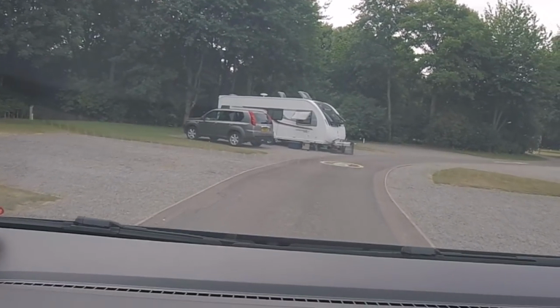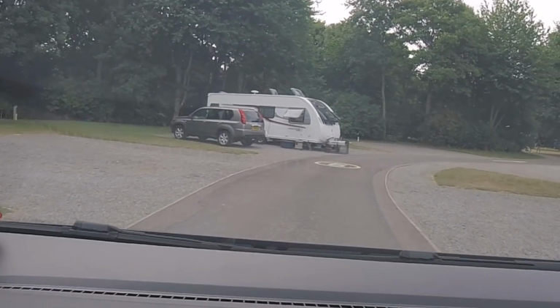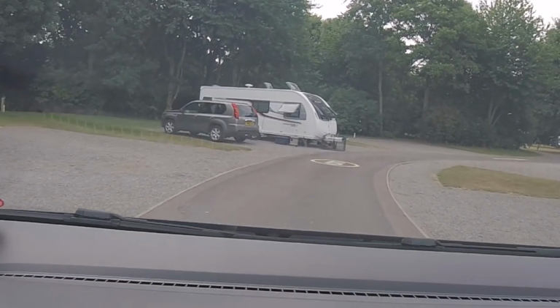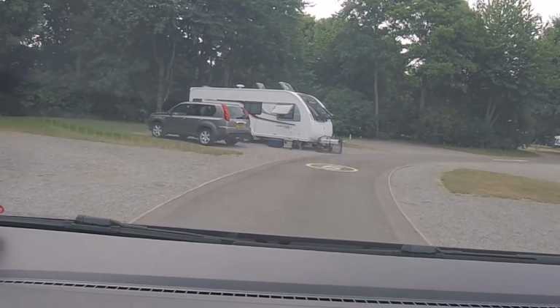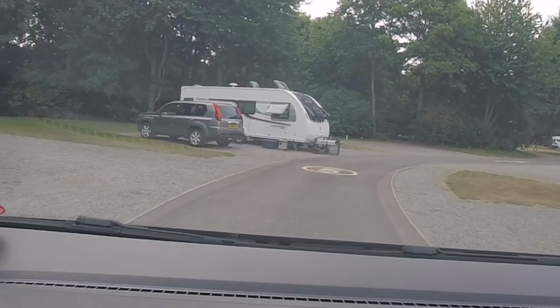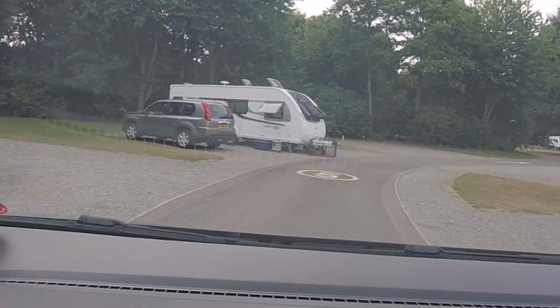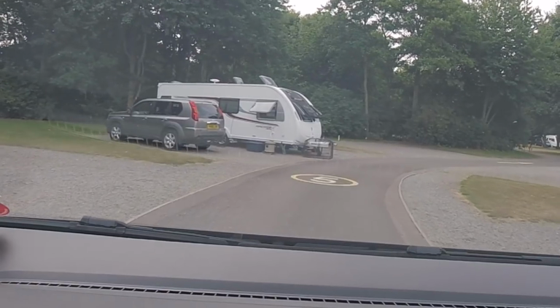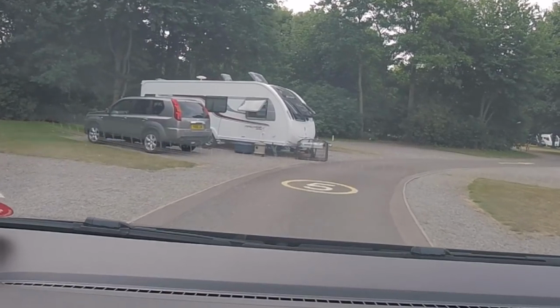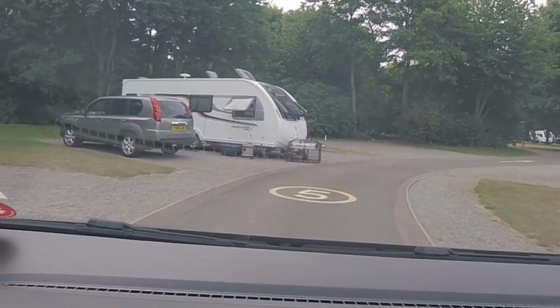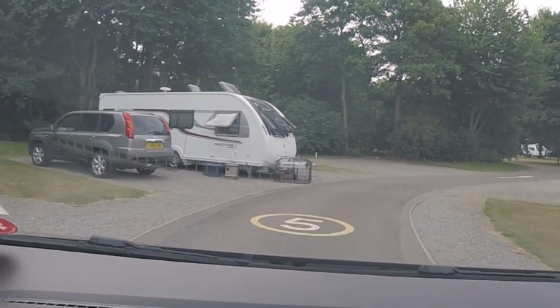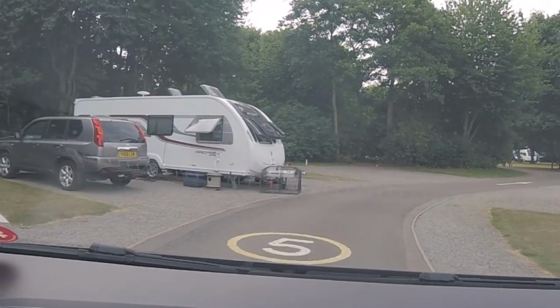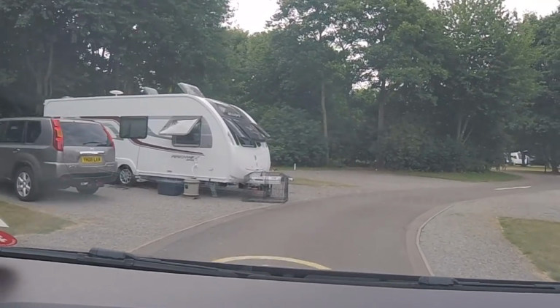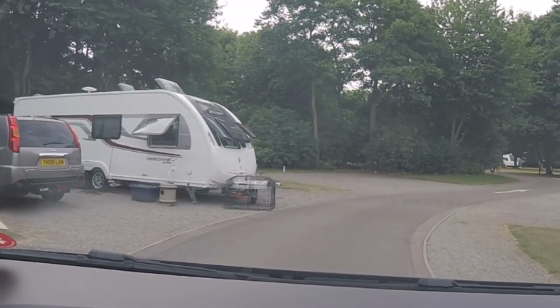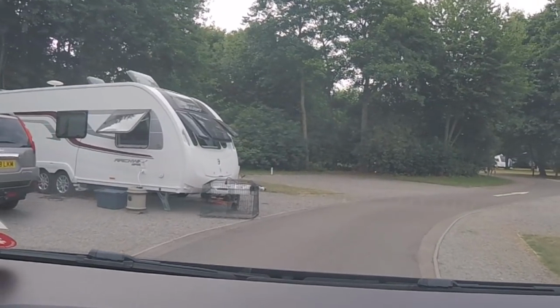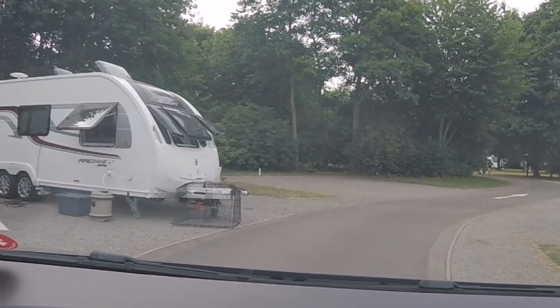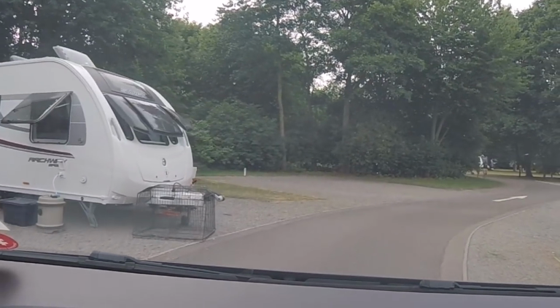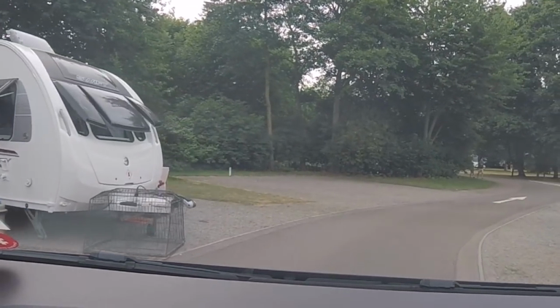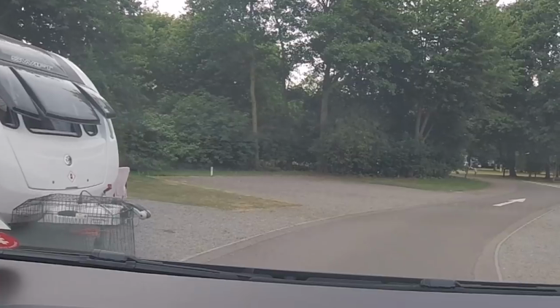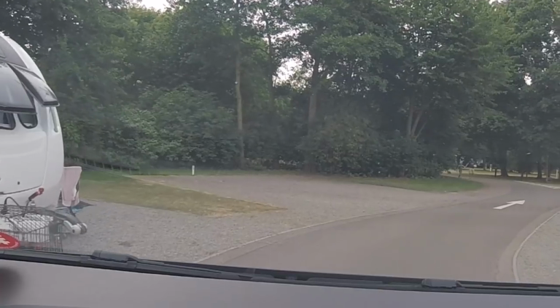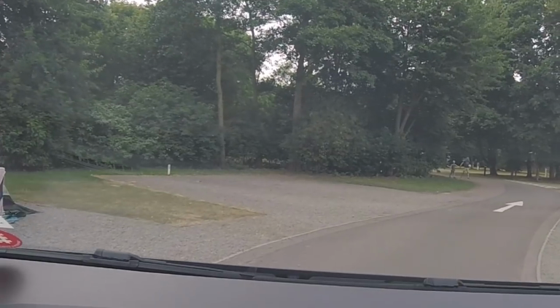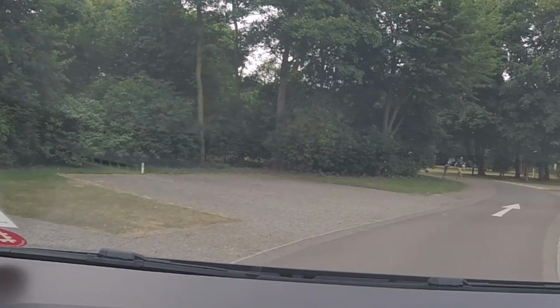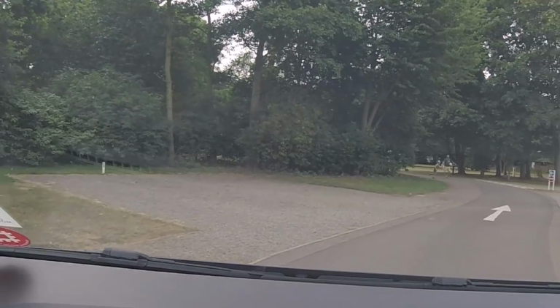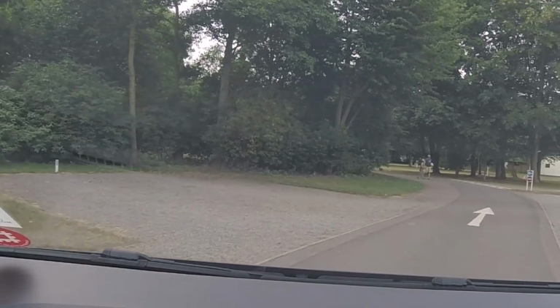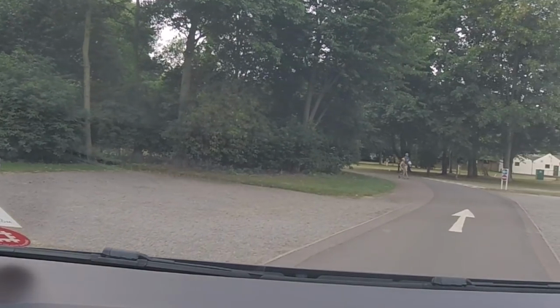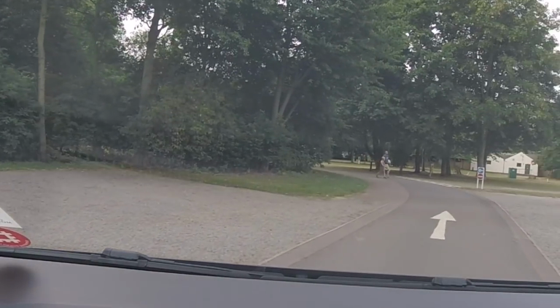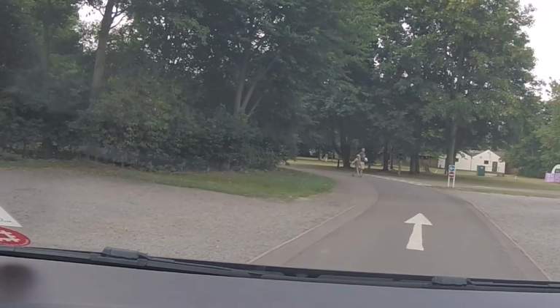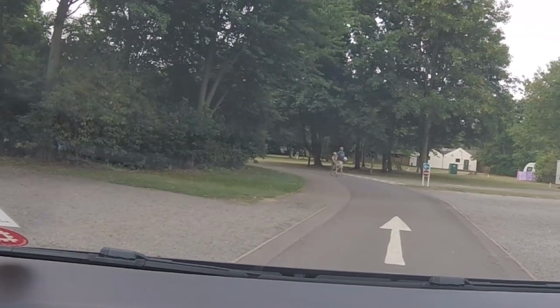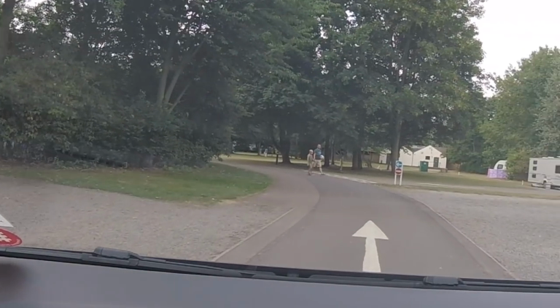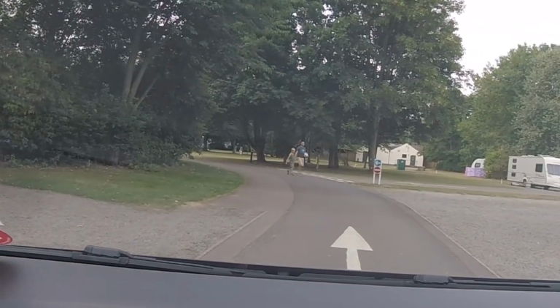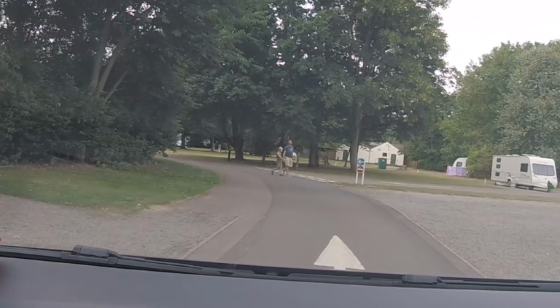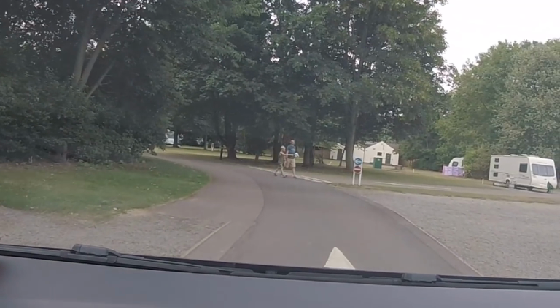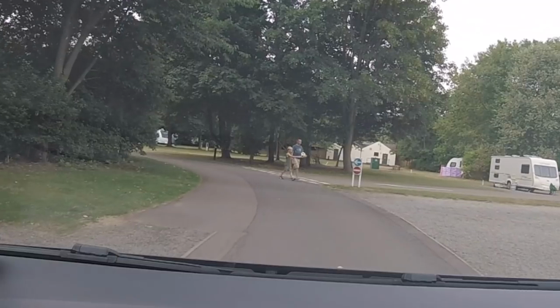This side tends to be closed in the winter, and they just have the side we're on. Well there are quite a few hard standings here now — surprising.